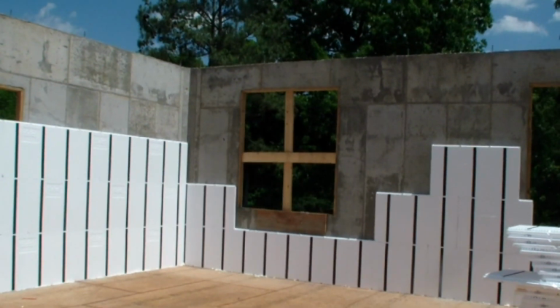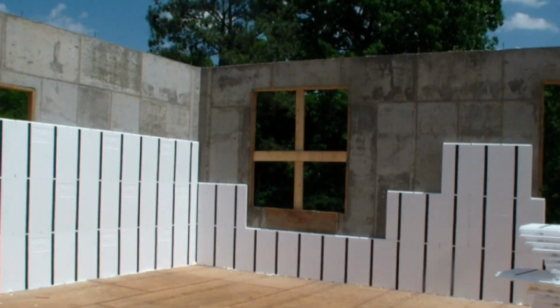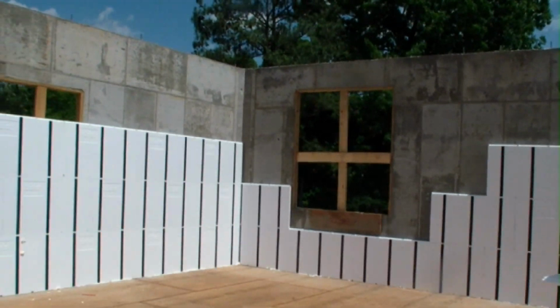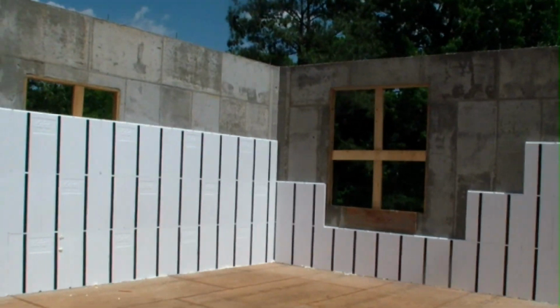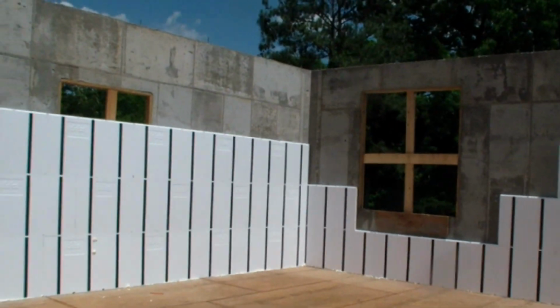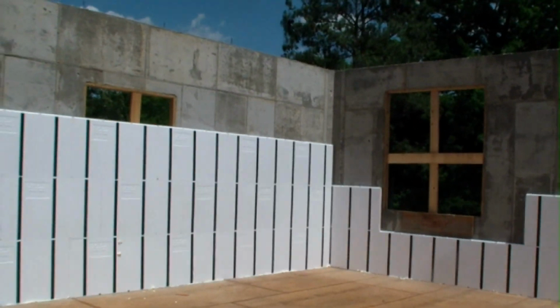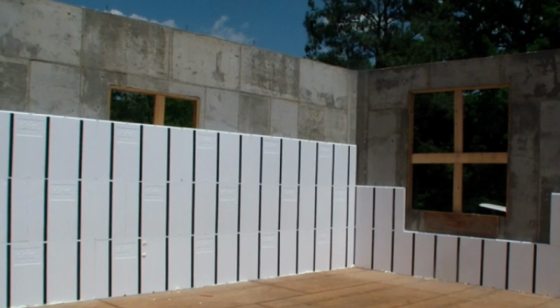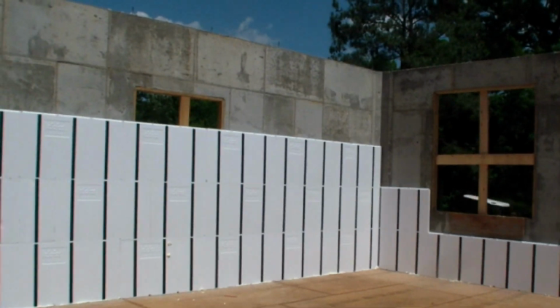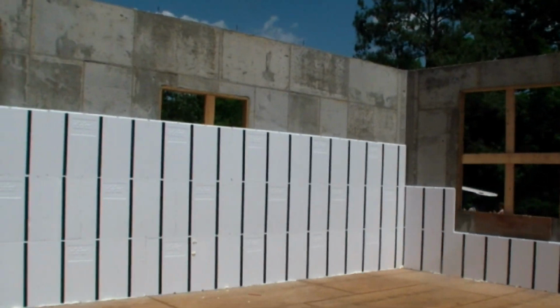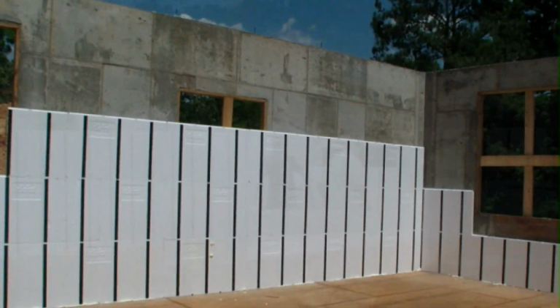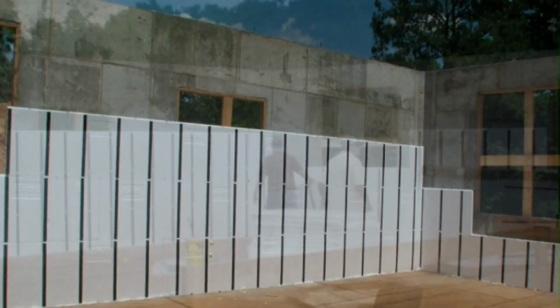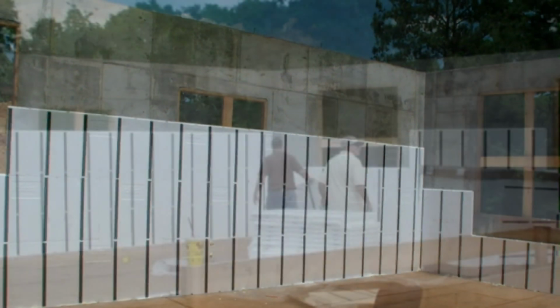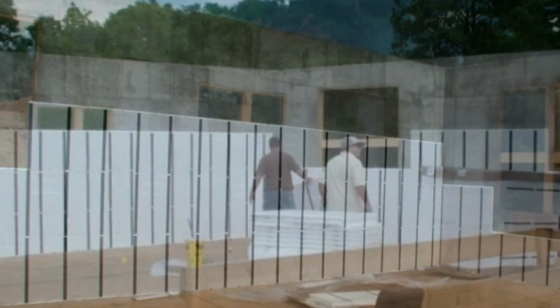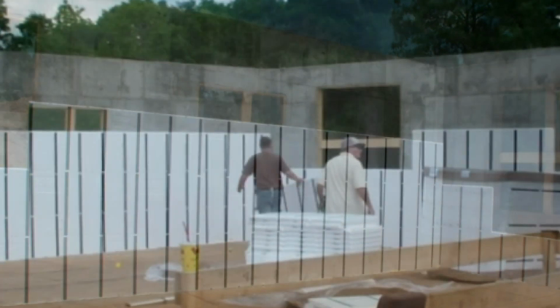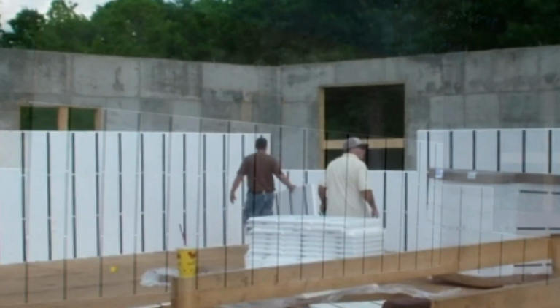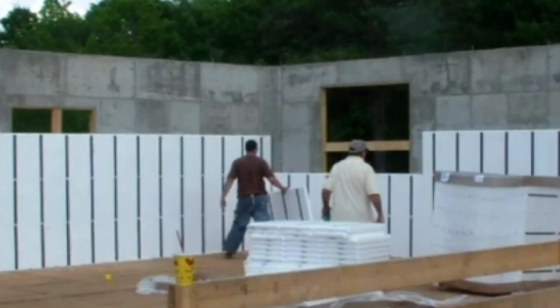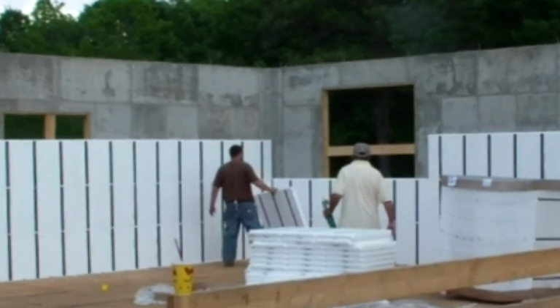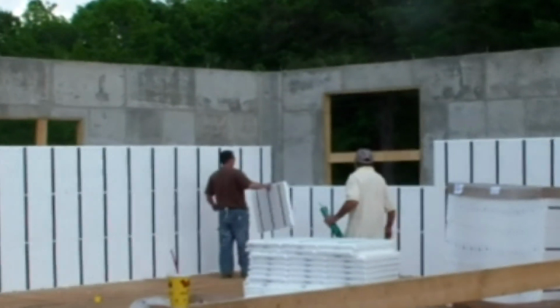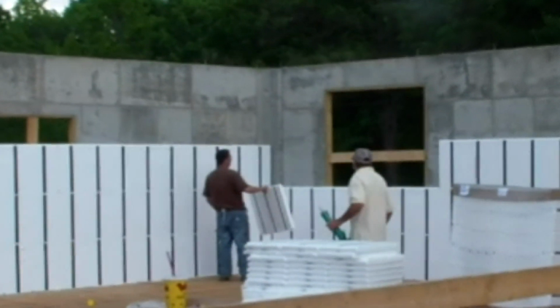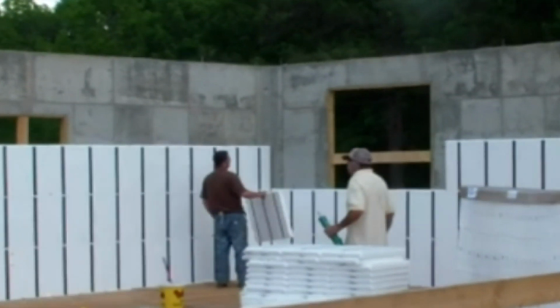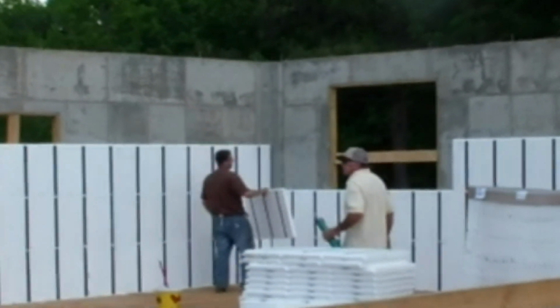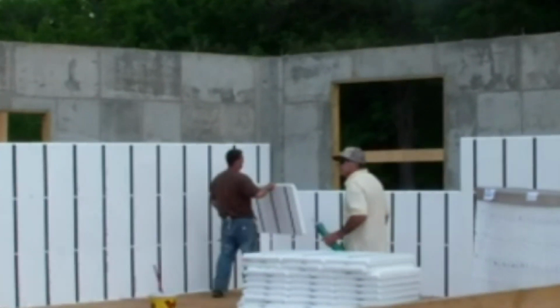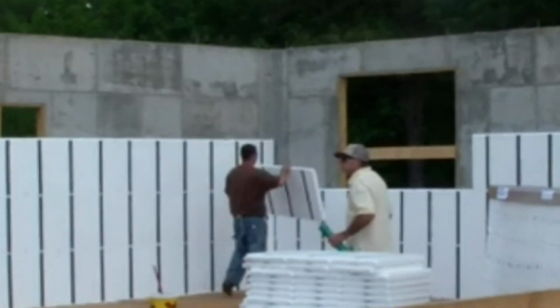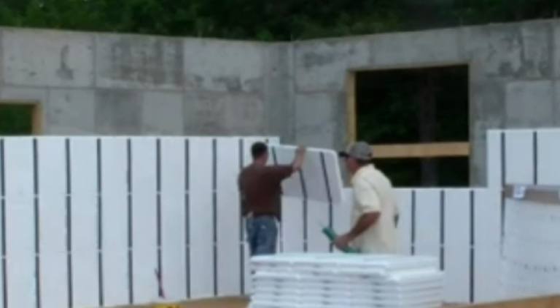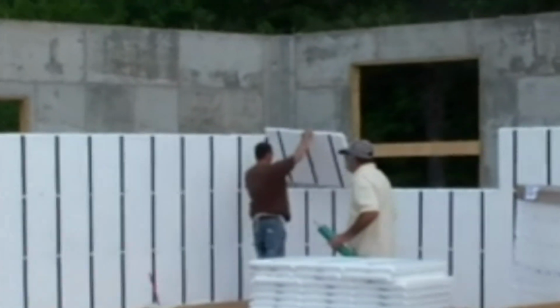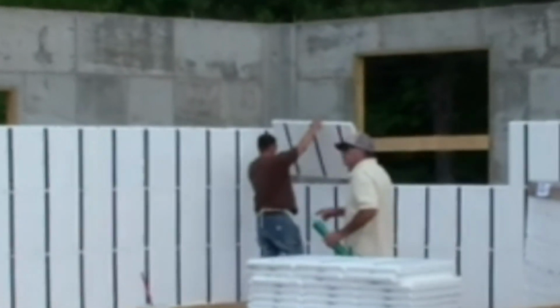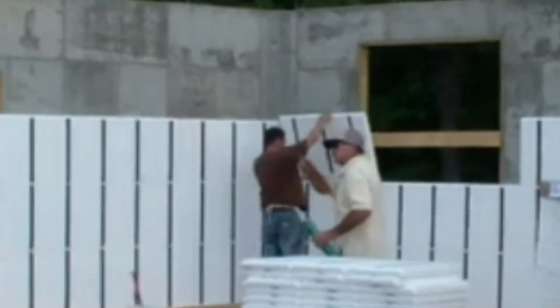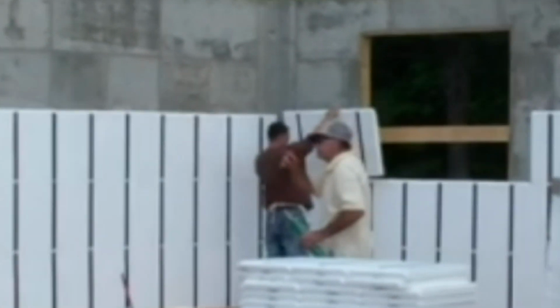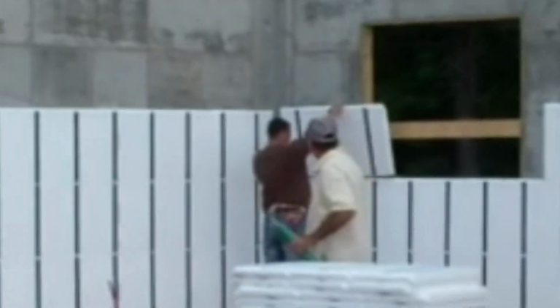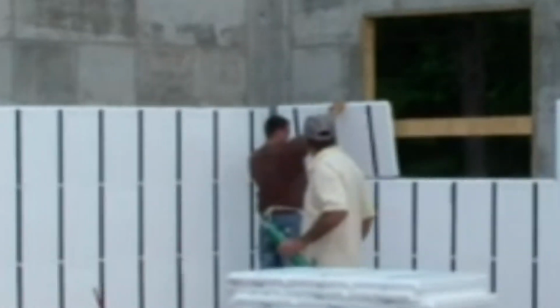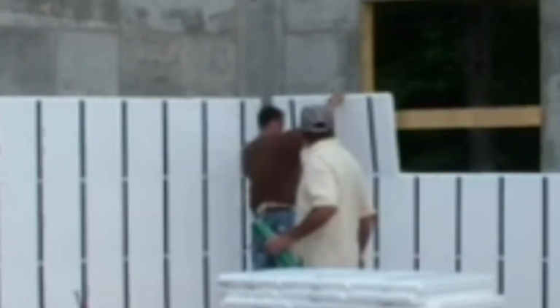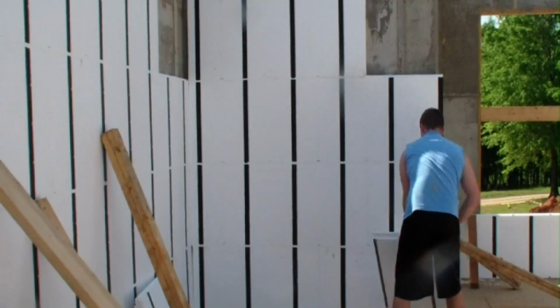A double-buck system was used. This allowed us to set the panels over the rough openings, then cut the Insofast flush to the frame later.